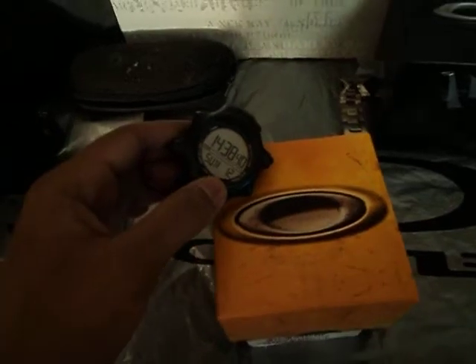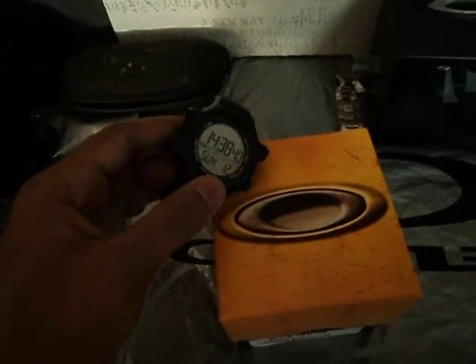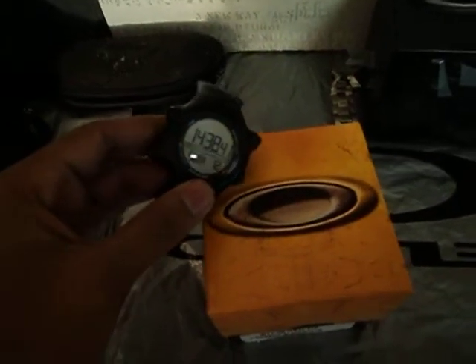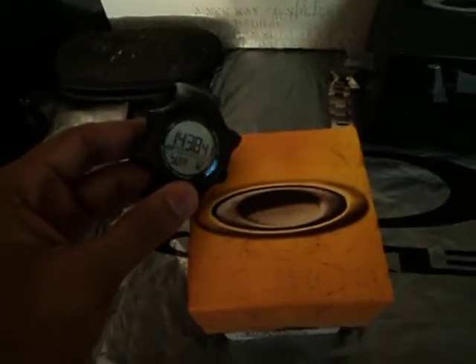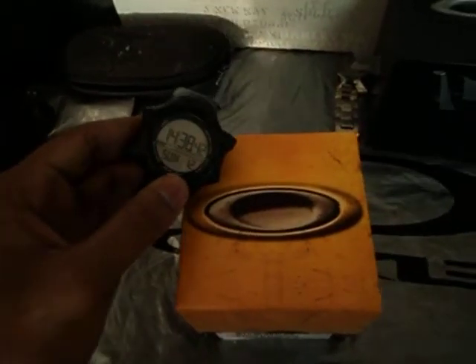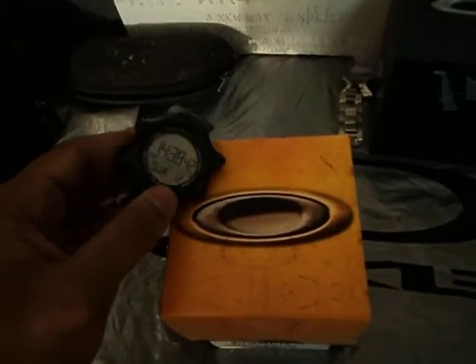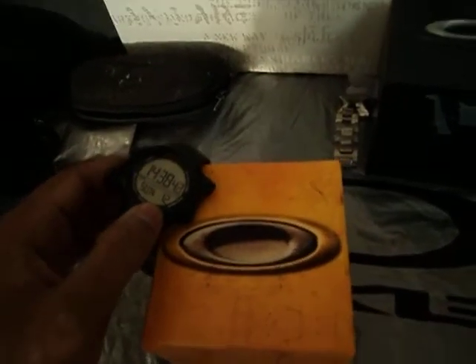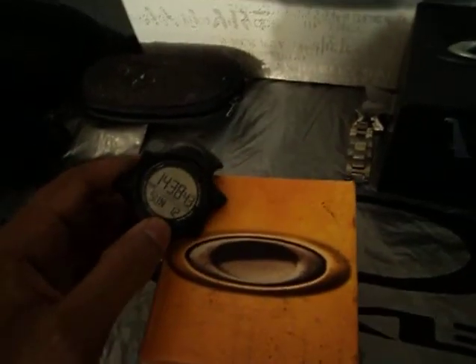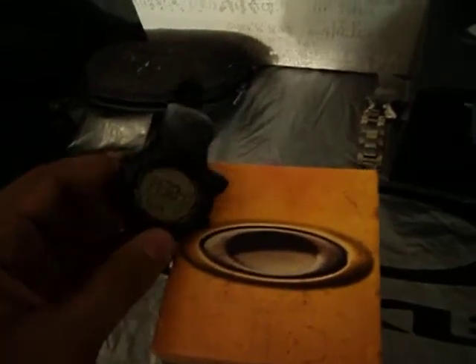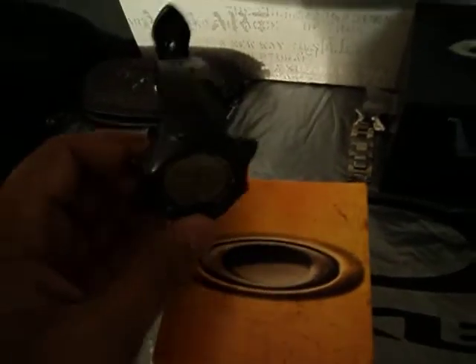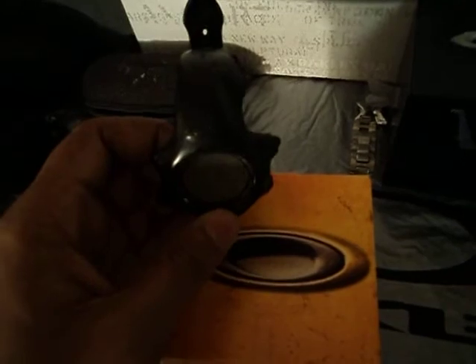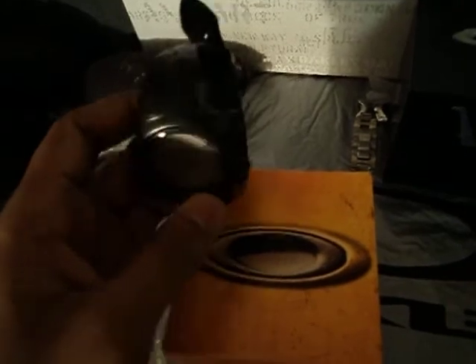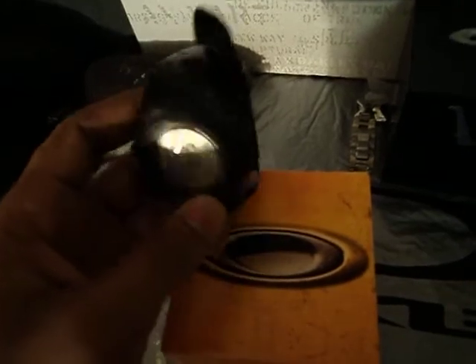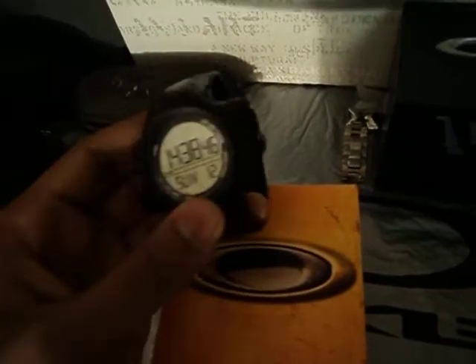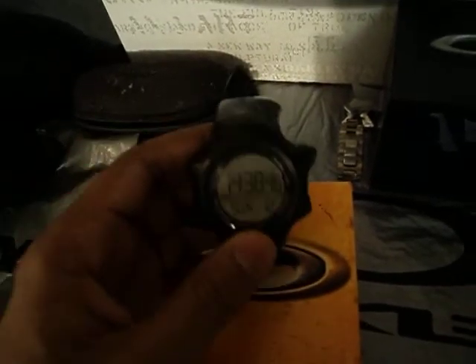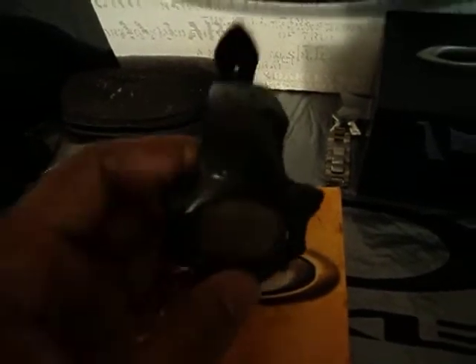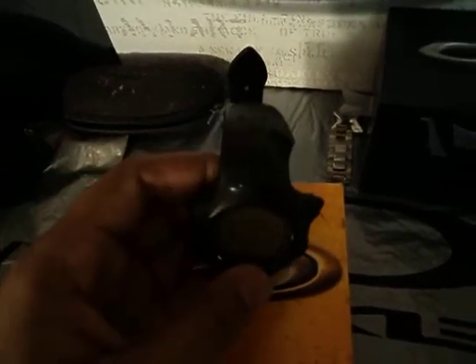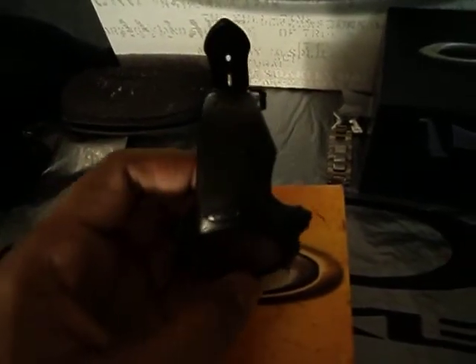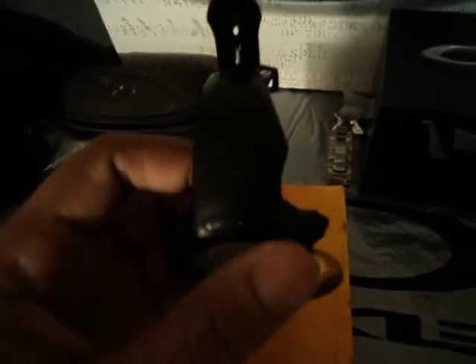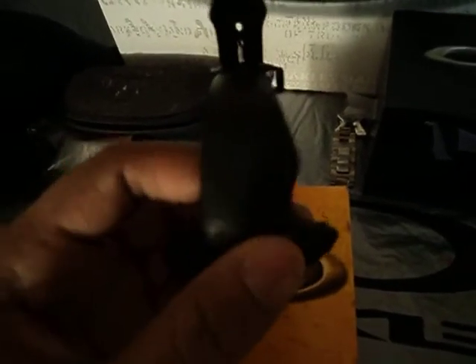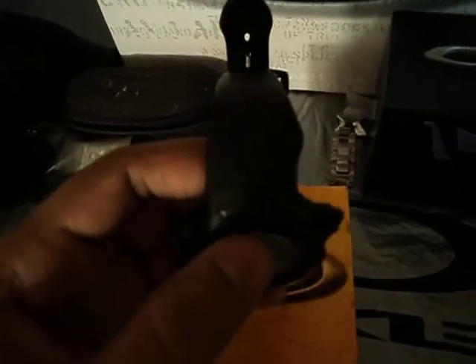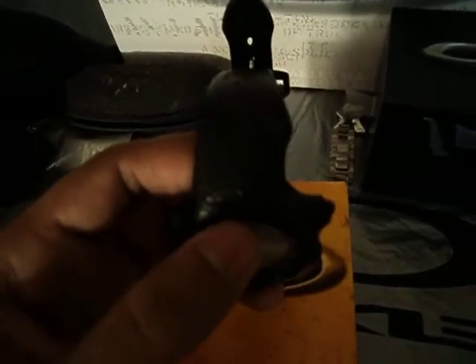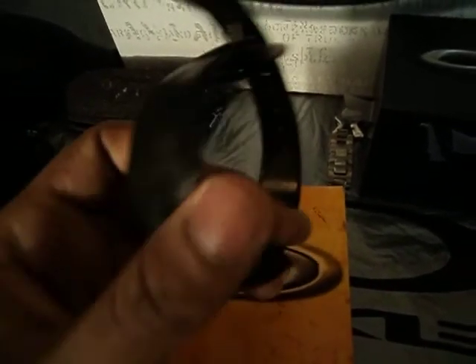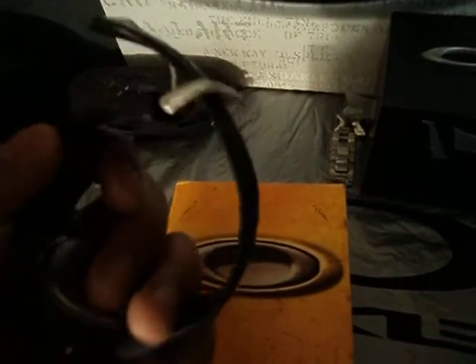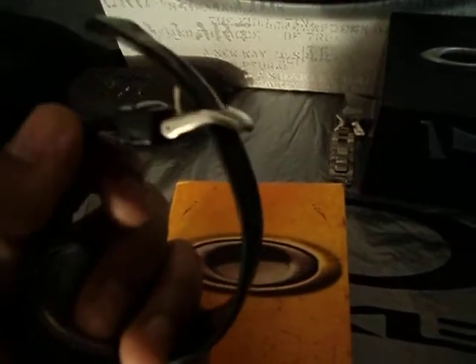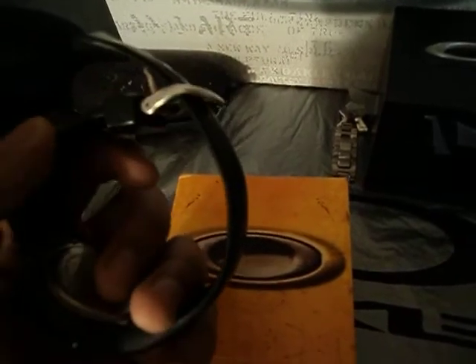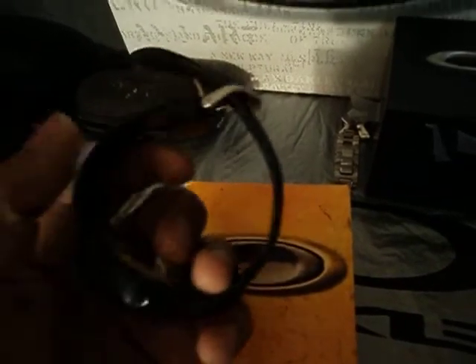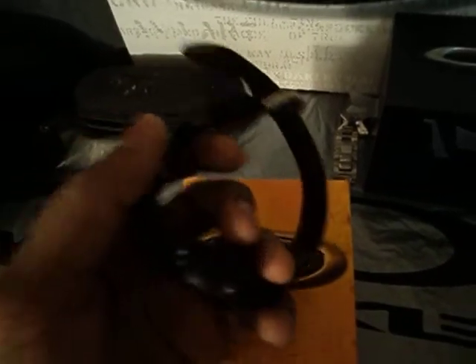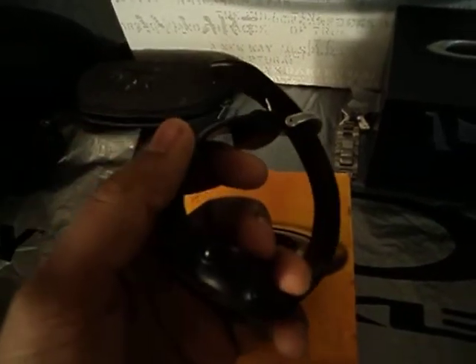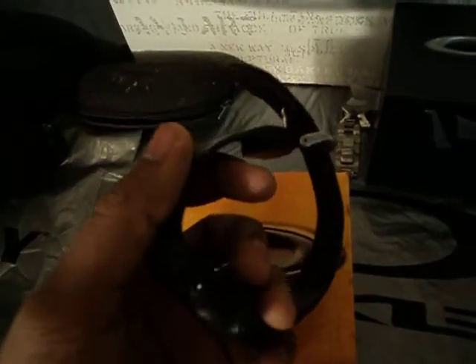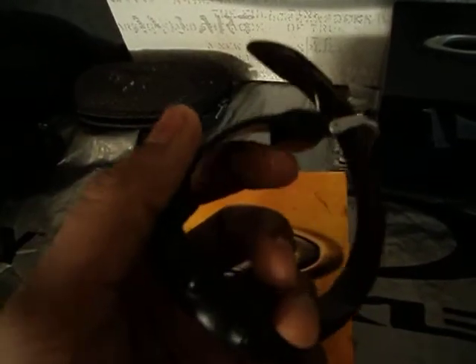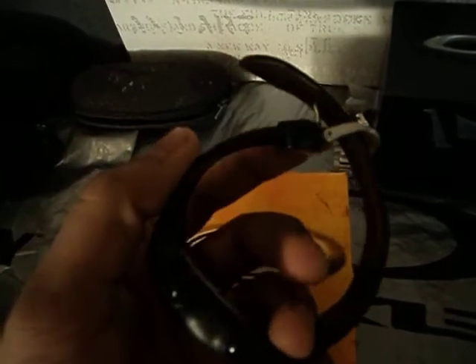Hello YouTube, this is my review for the Oakley D2 watch. Very active watch. You've got the logo right there. The Unobtainium strap should keep you comfortable when you're running, even when you're sweating.